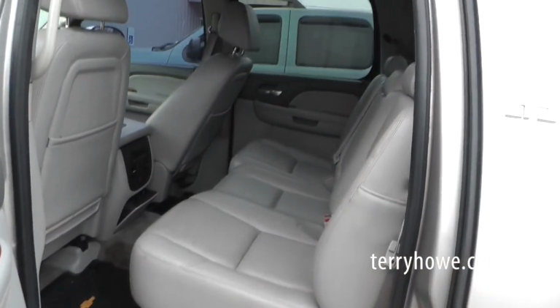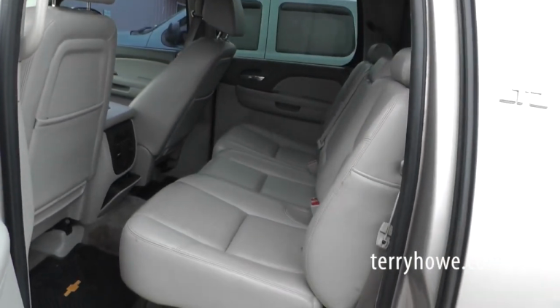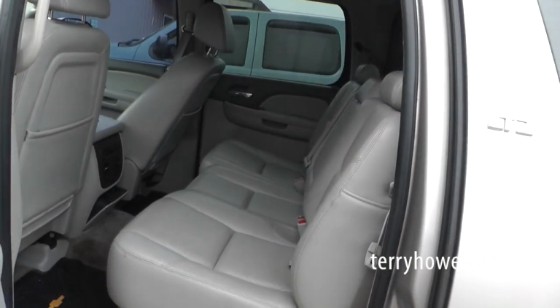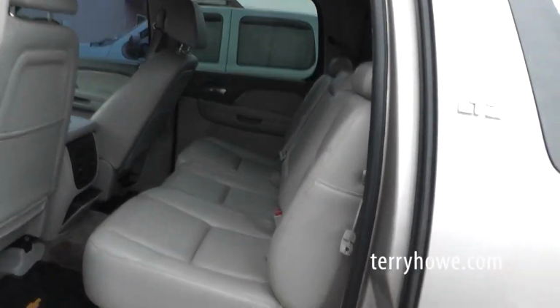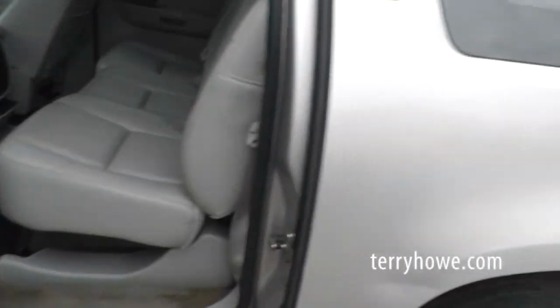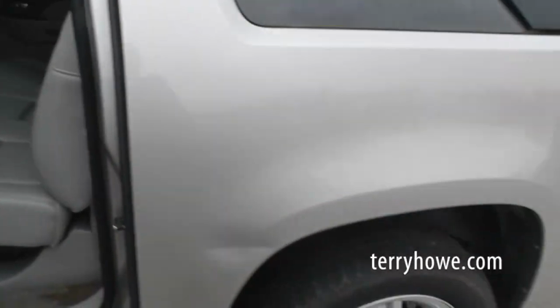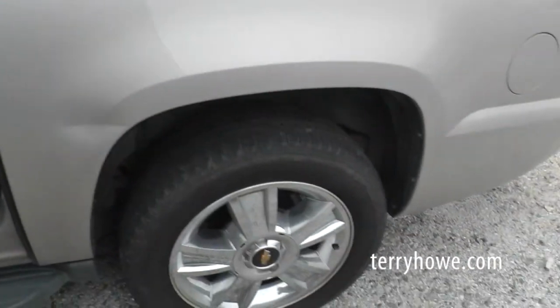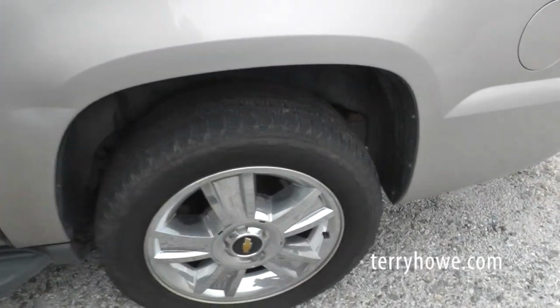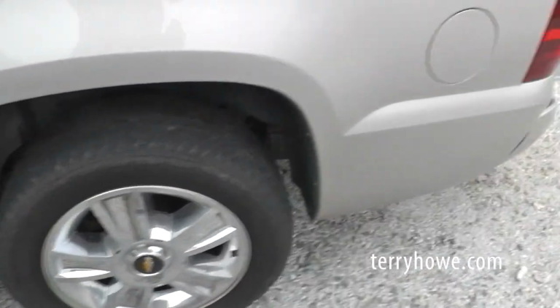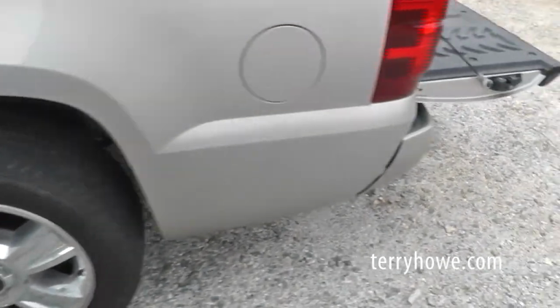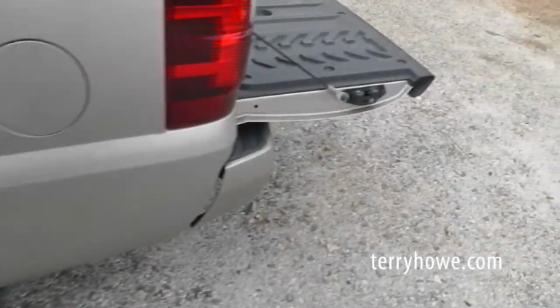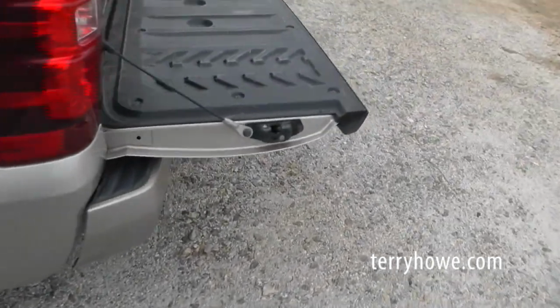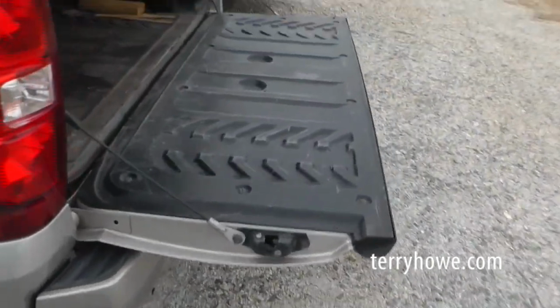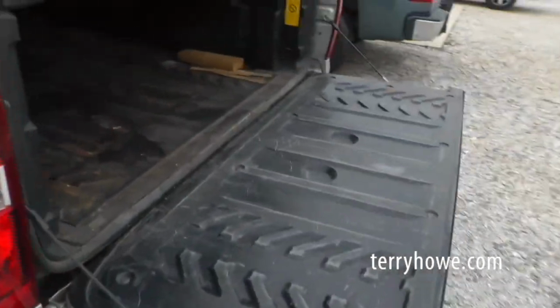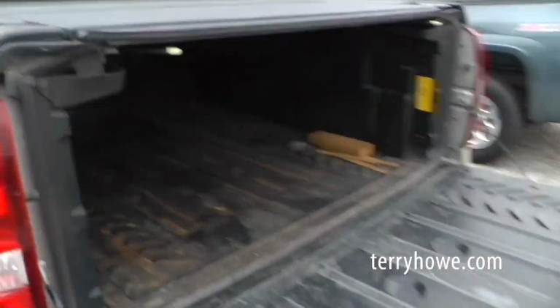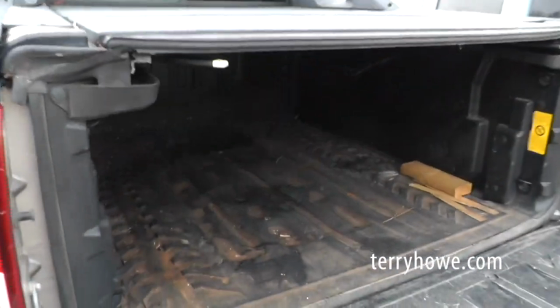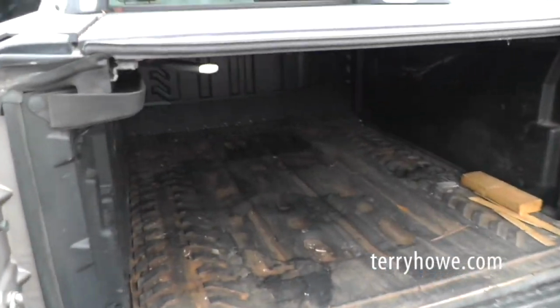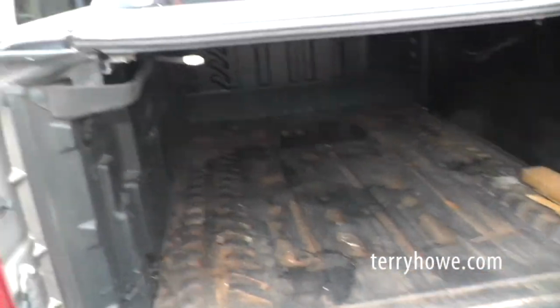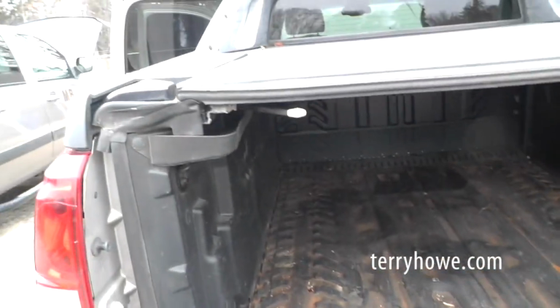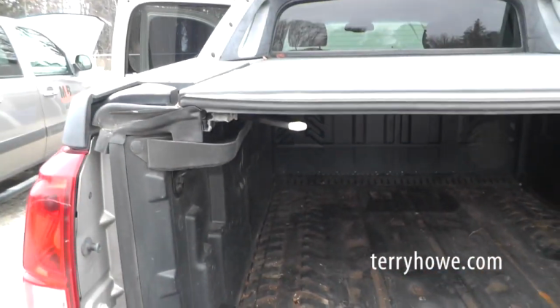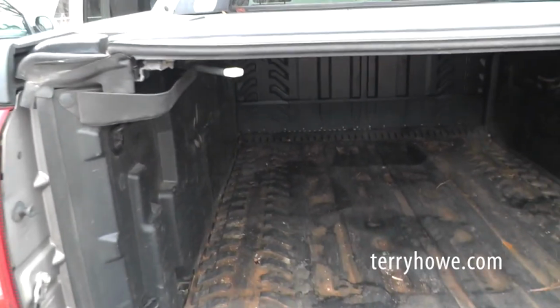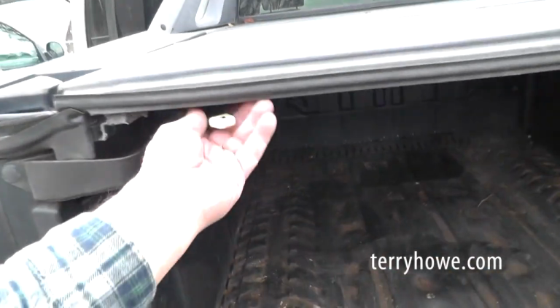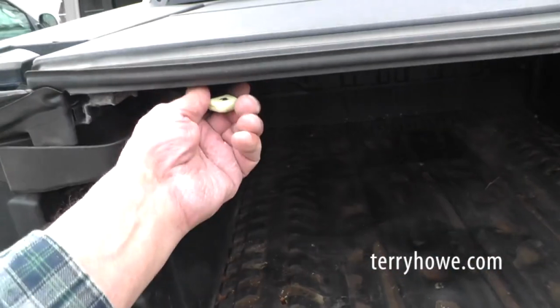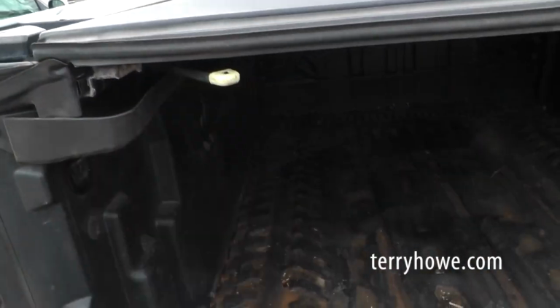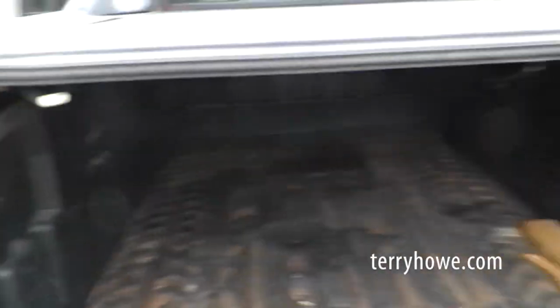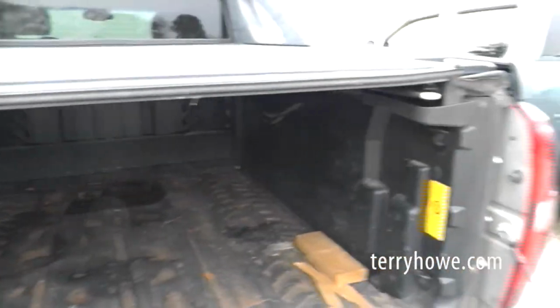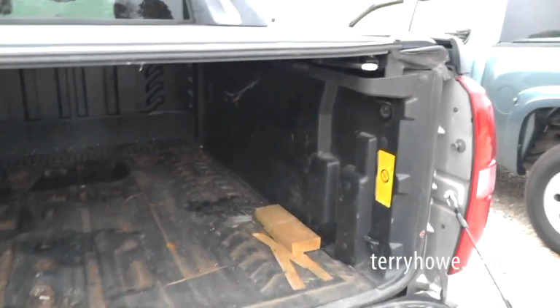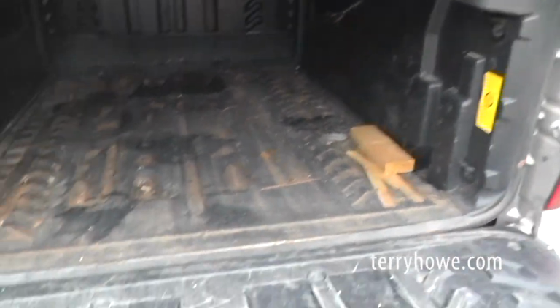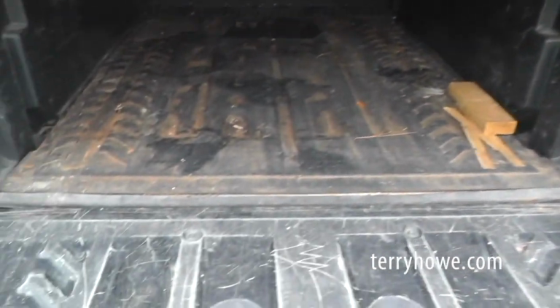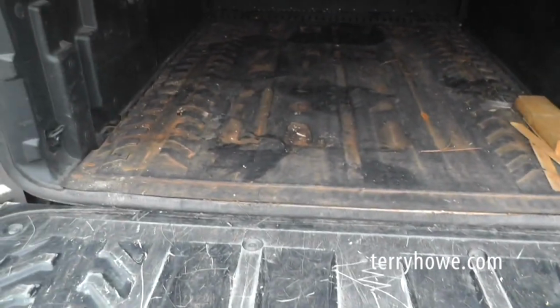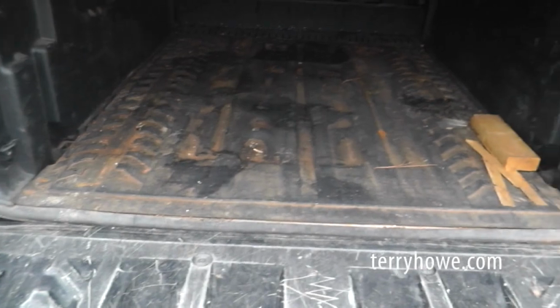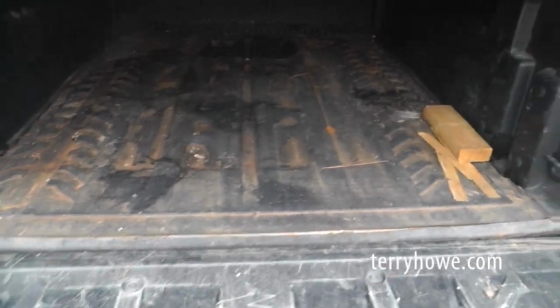I need to mention this is a four-wheel drive. It's got decent tires on it, and it's got one of those fancy tops on the back. The leather lever right there probably needs a little WD-40, but it's got a bed liner in it.